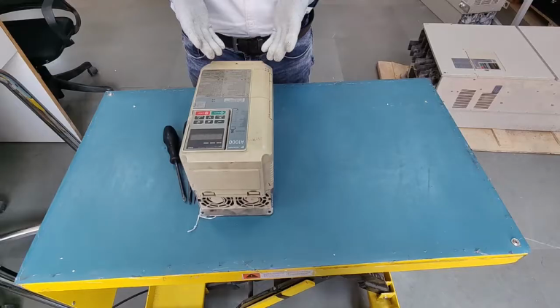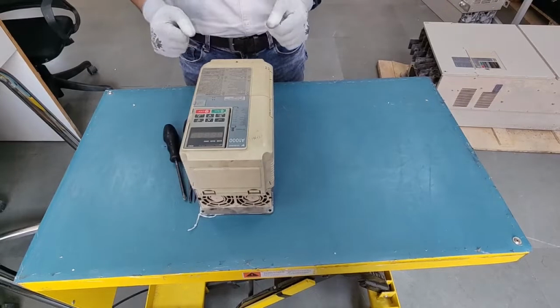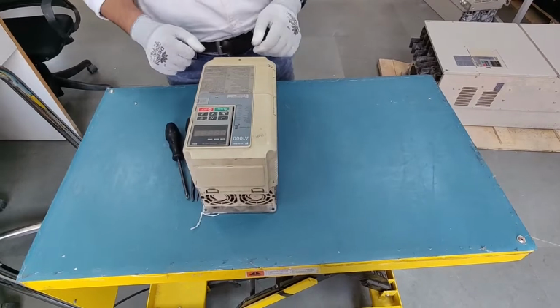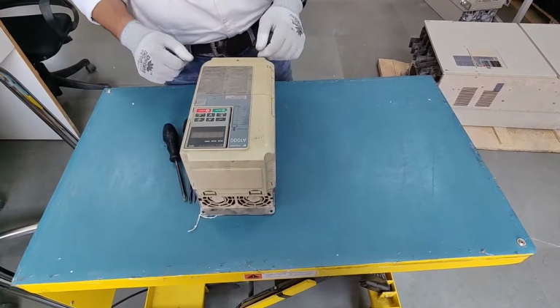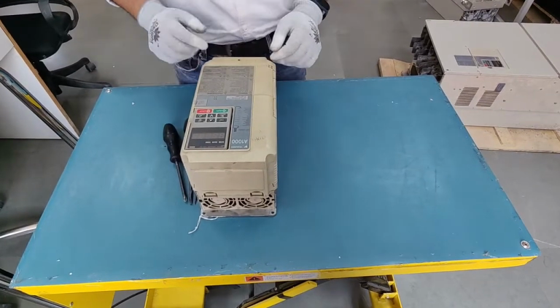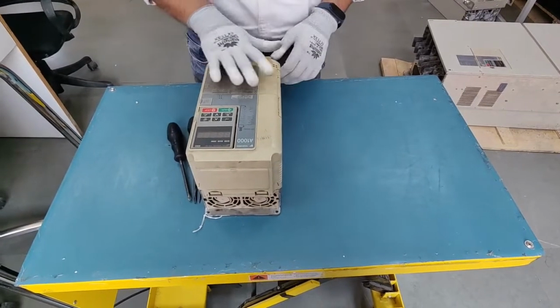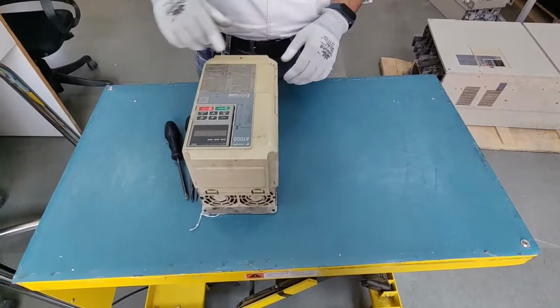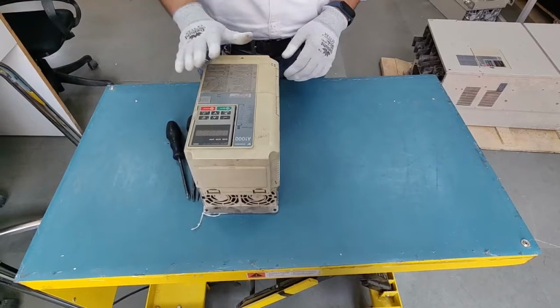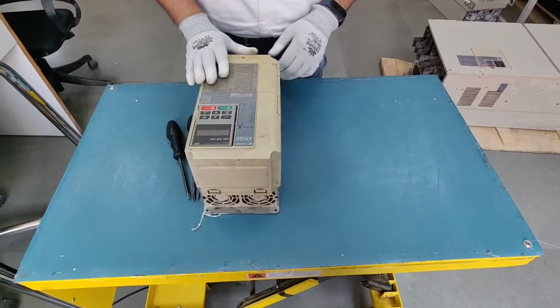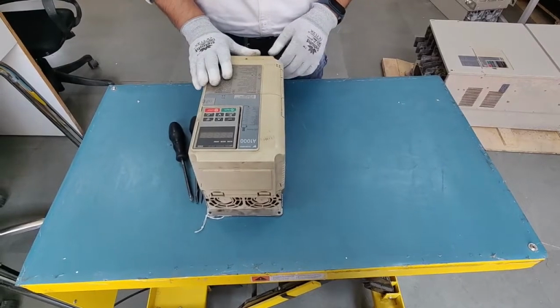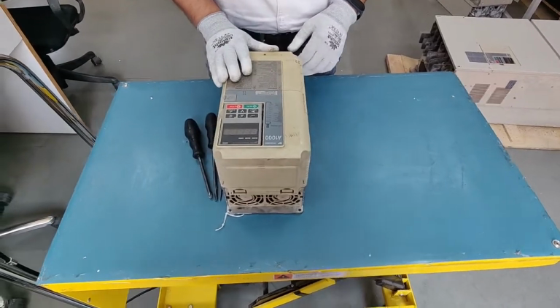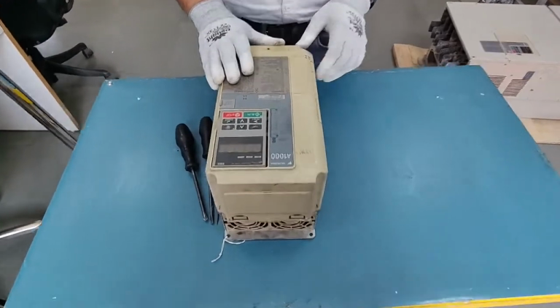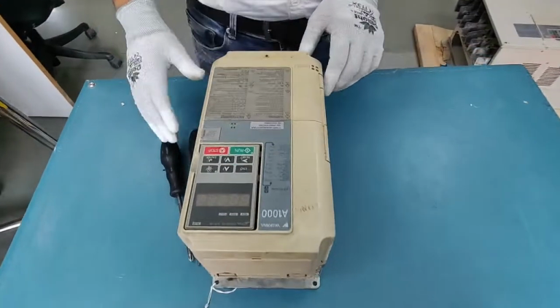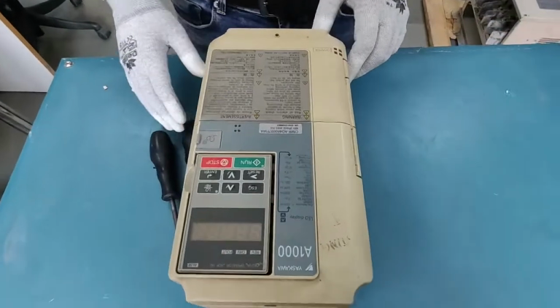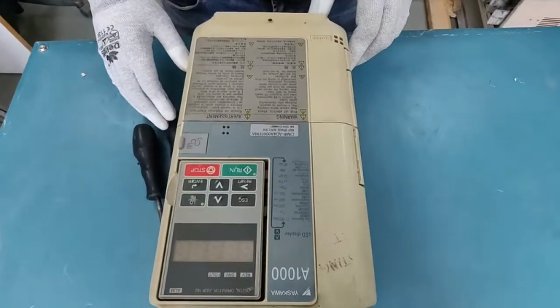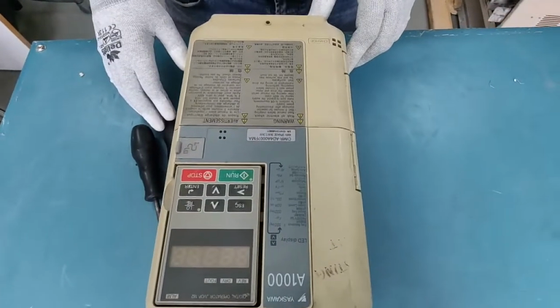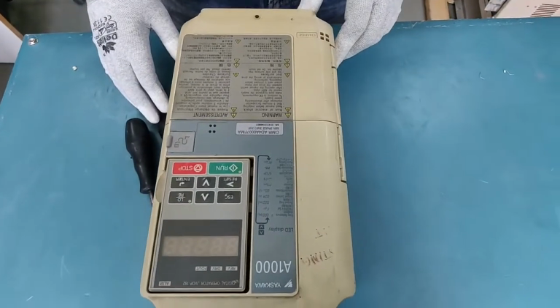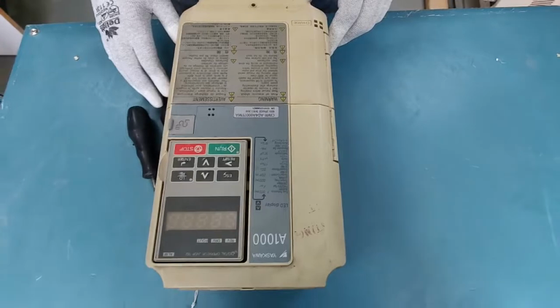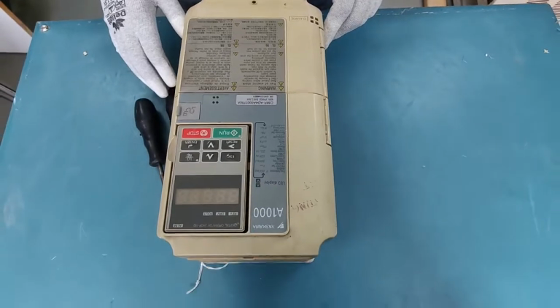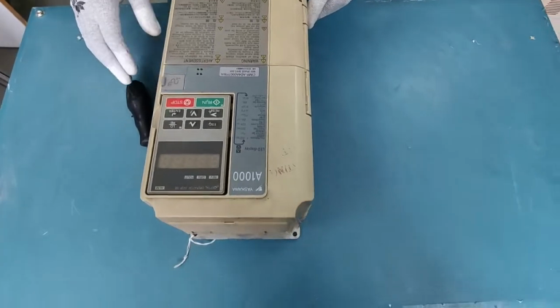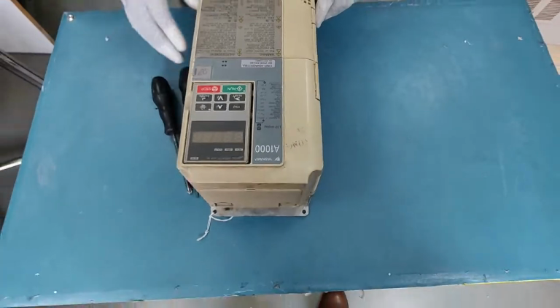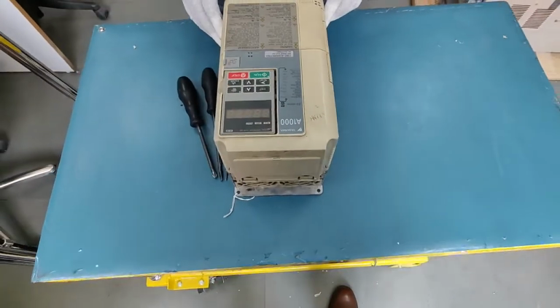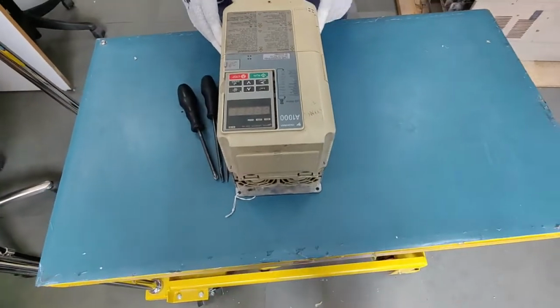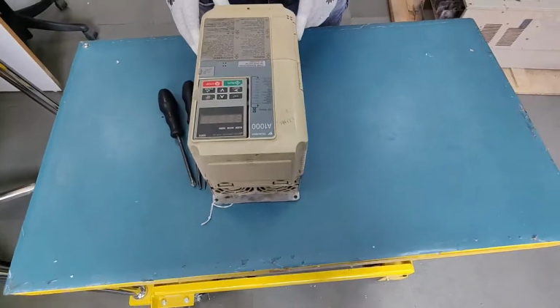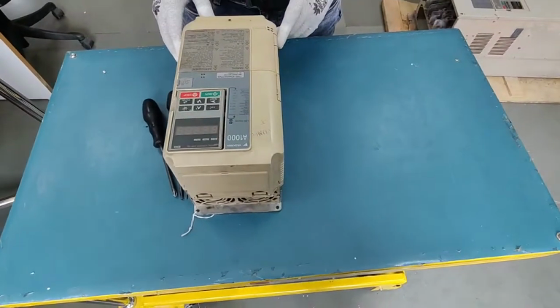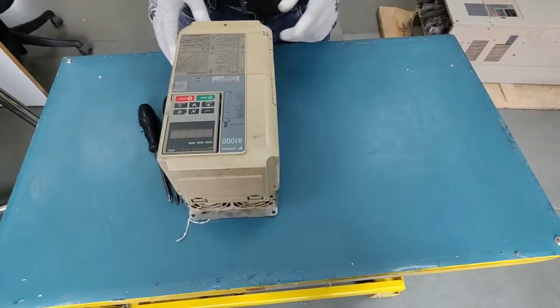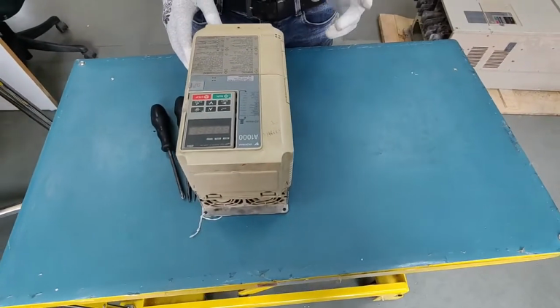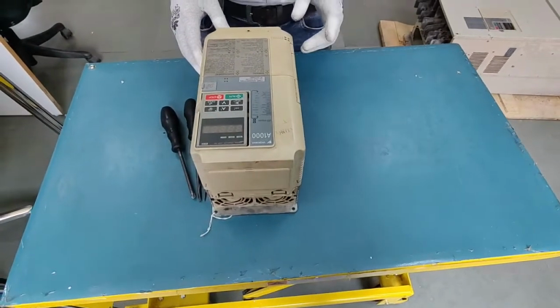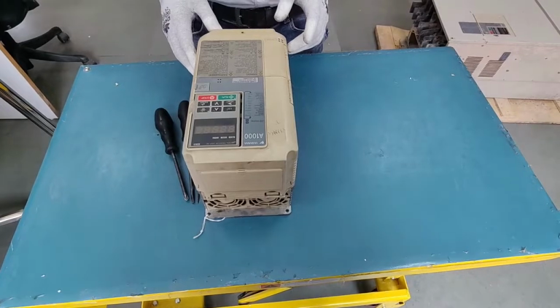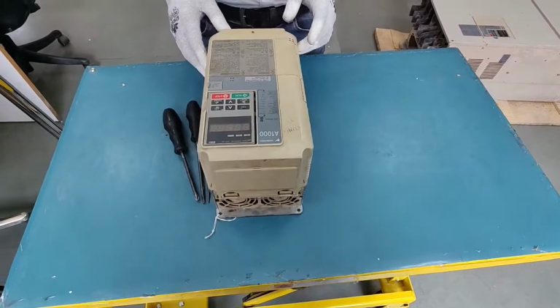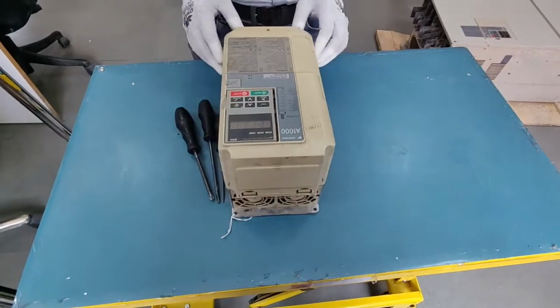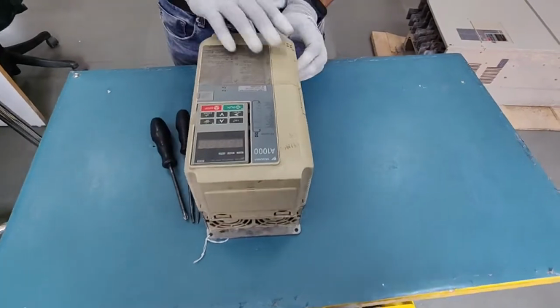We have a Yaskawa A1000 with us today. This is another model of Yaskawa, a legacy product, and we'll be trying to change the control and terminal card of this drive.